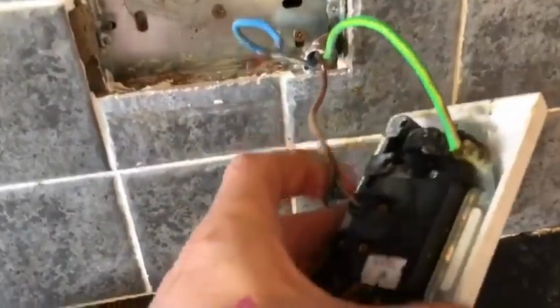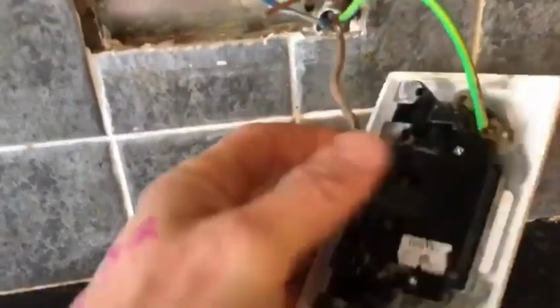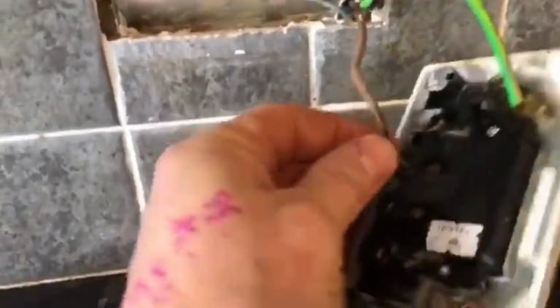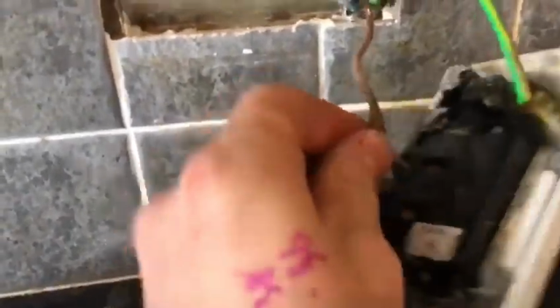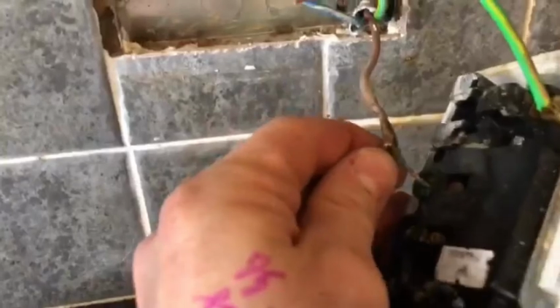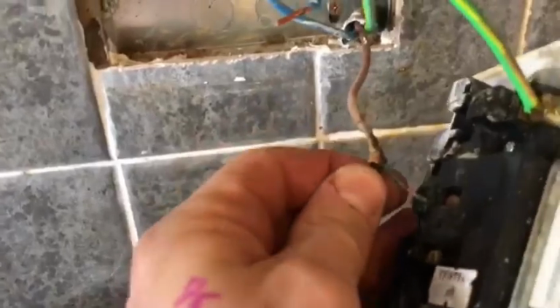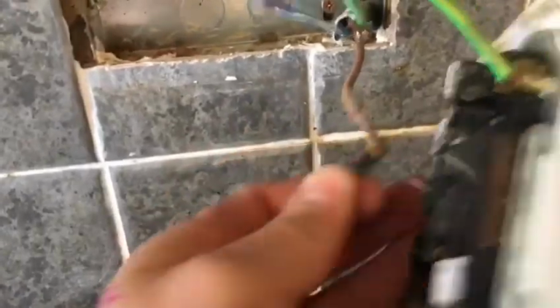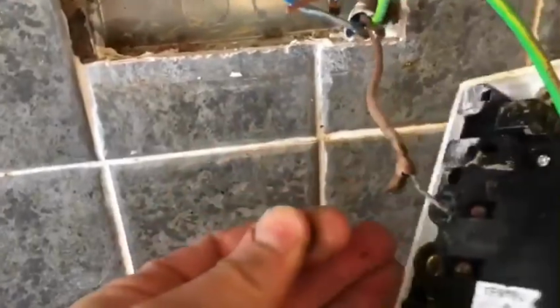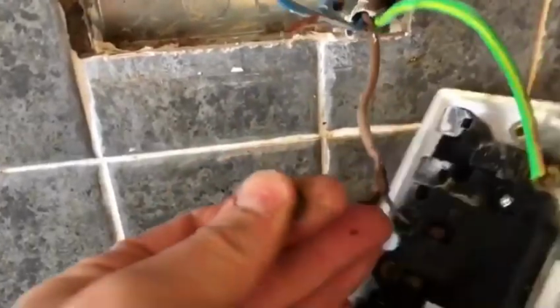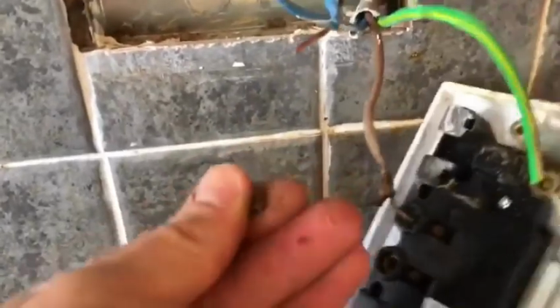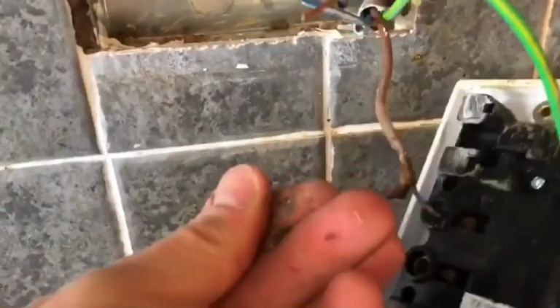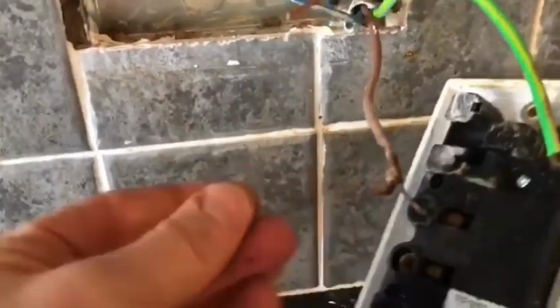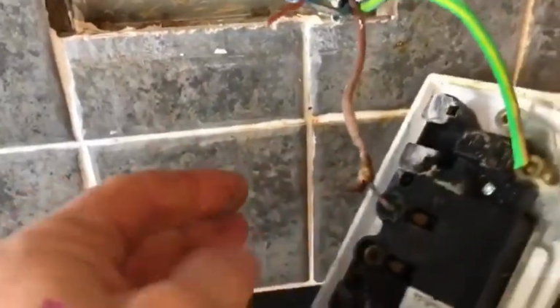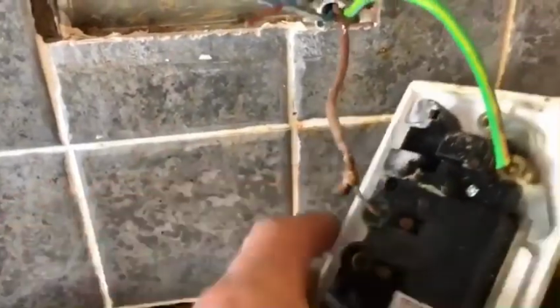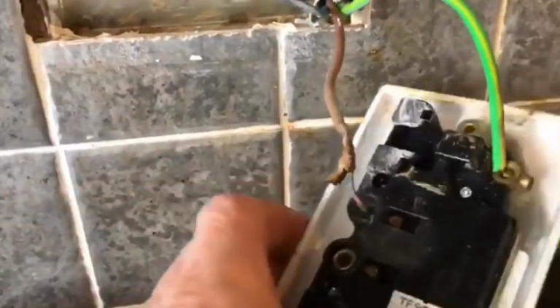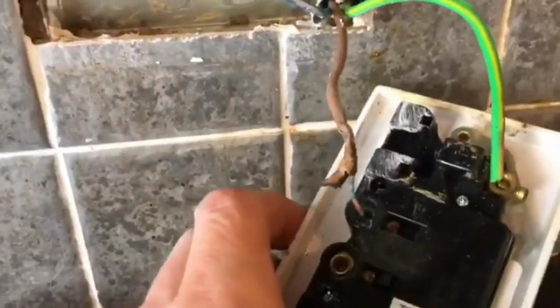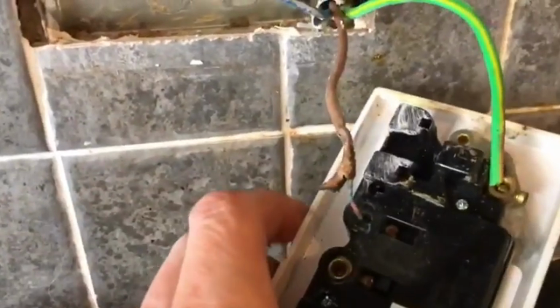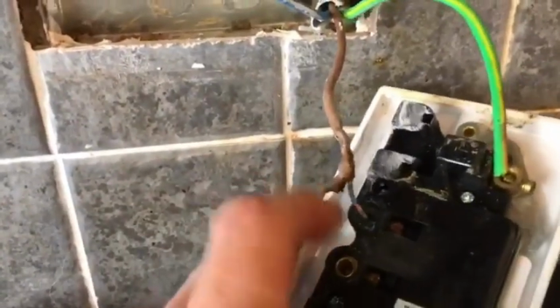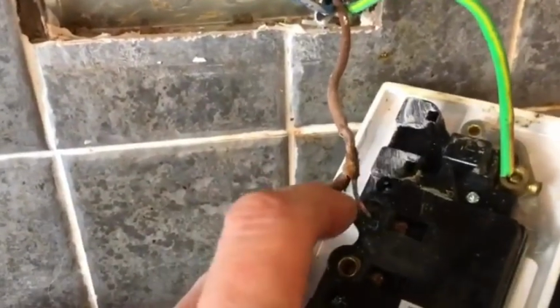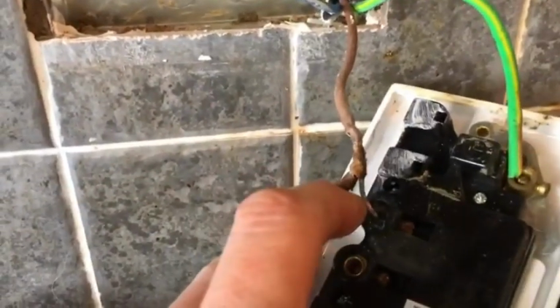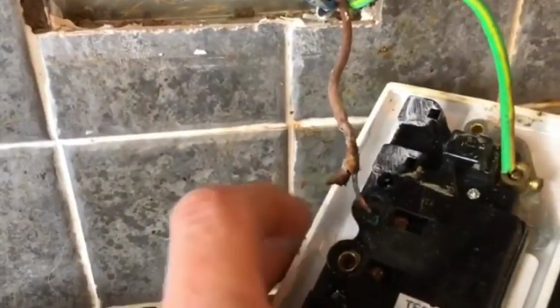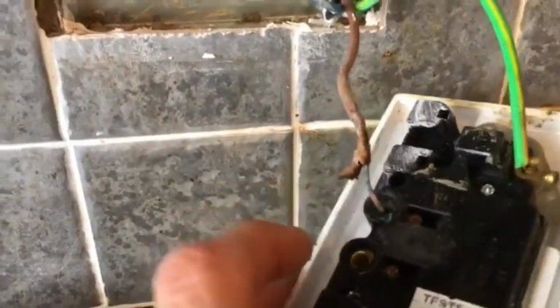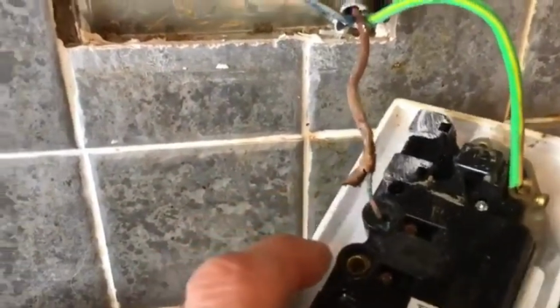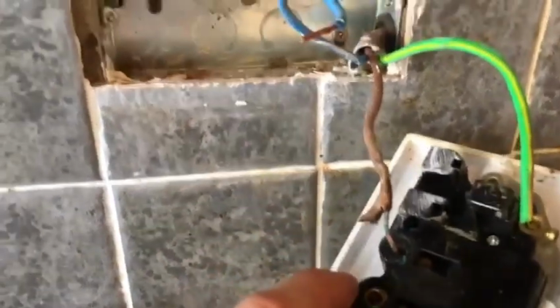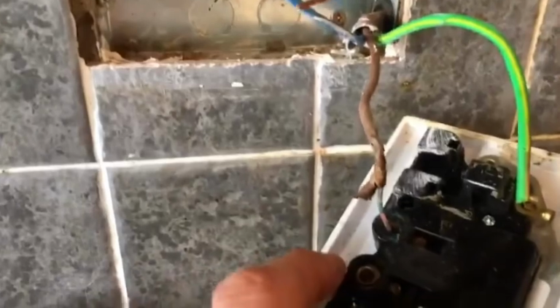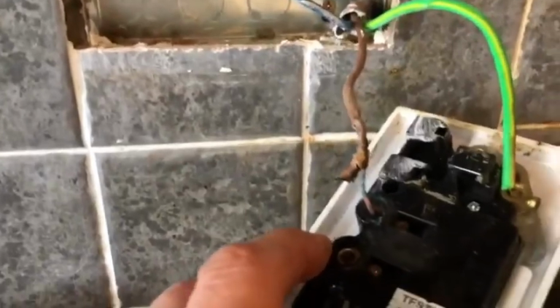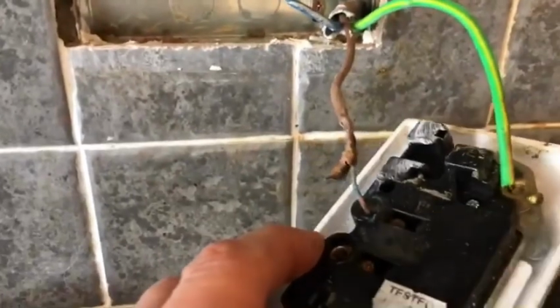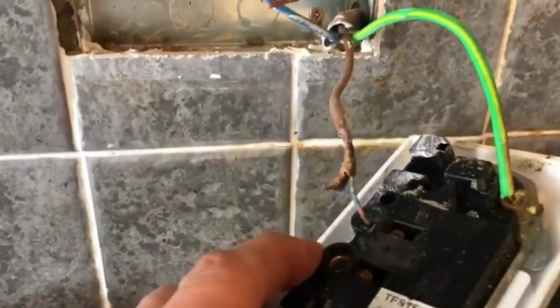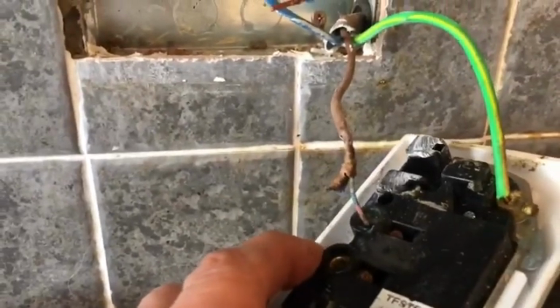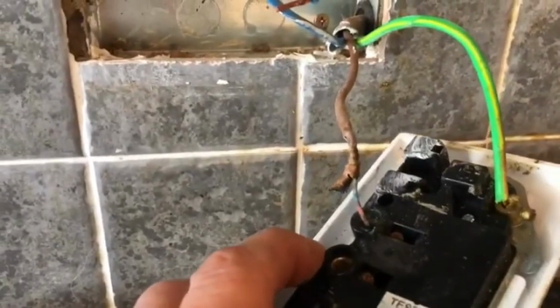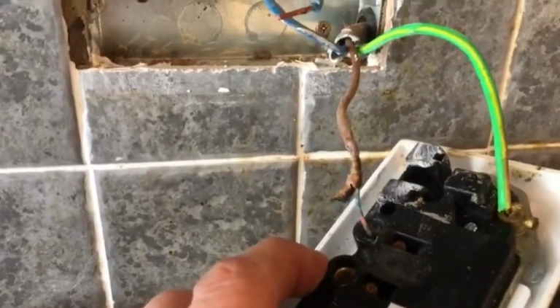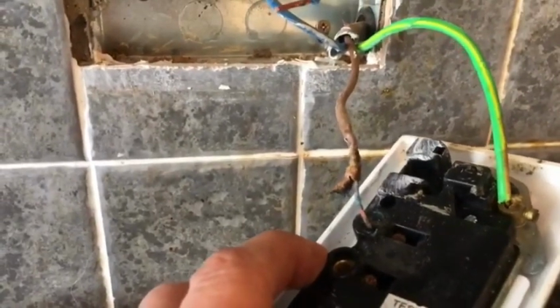All crispy, all burnt out — probably all down to a bad connection in there. You can see the cables haven't been doubled up, and it looks like it's just a spur directly from a socket just down there.